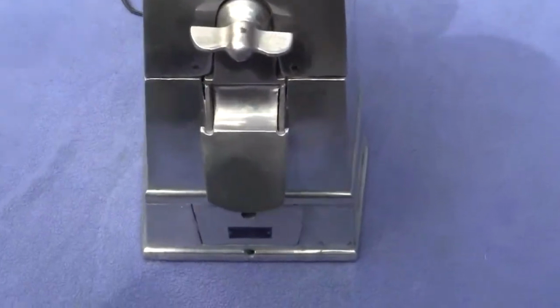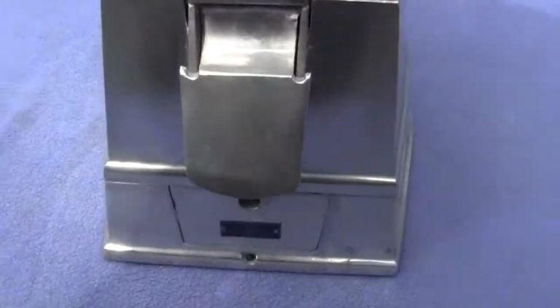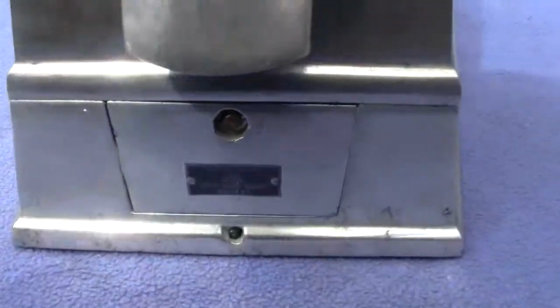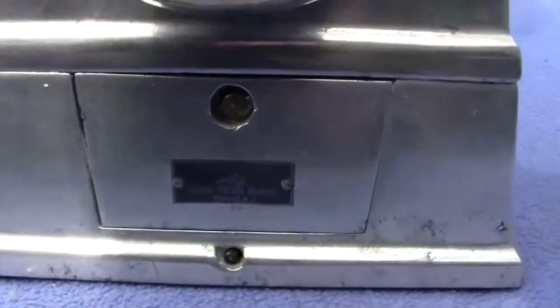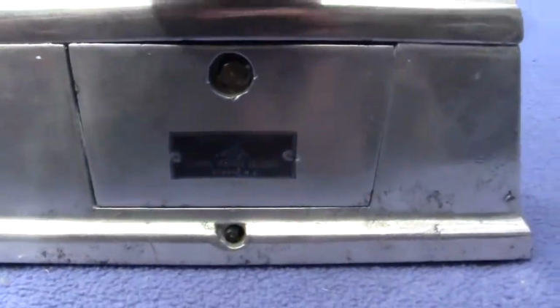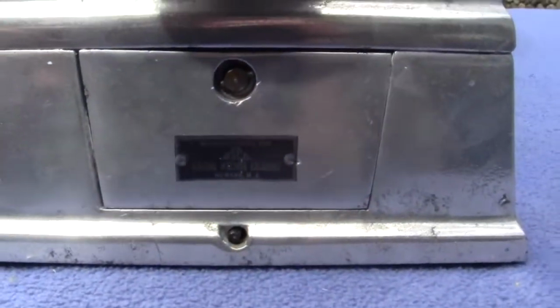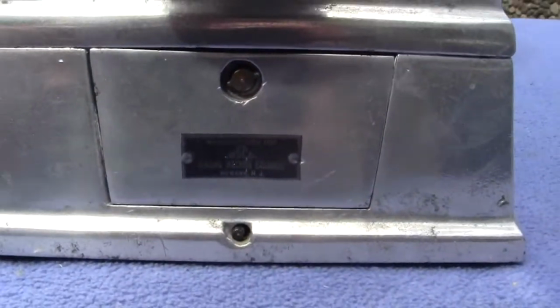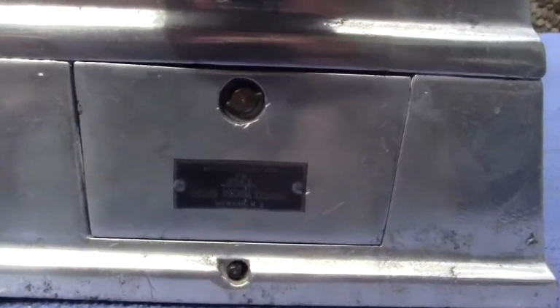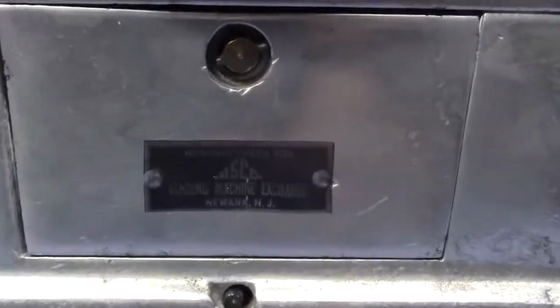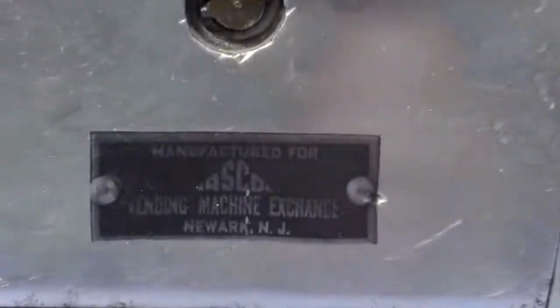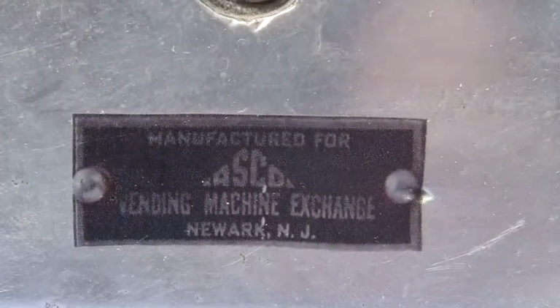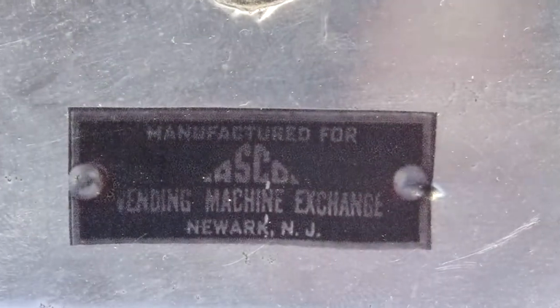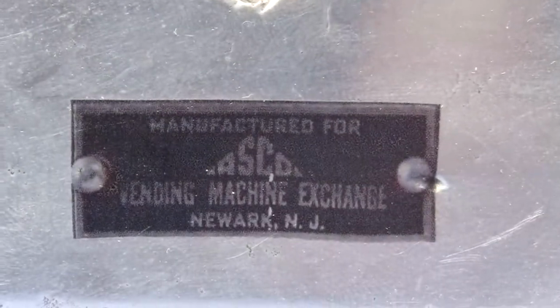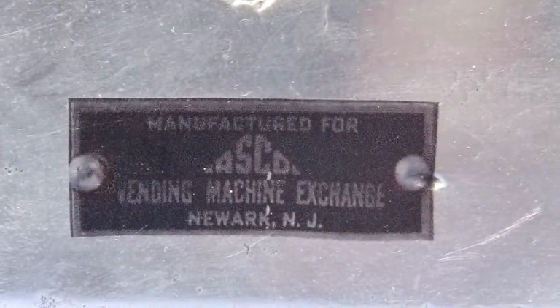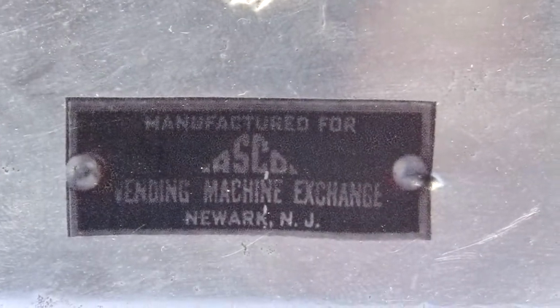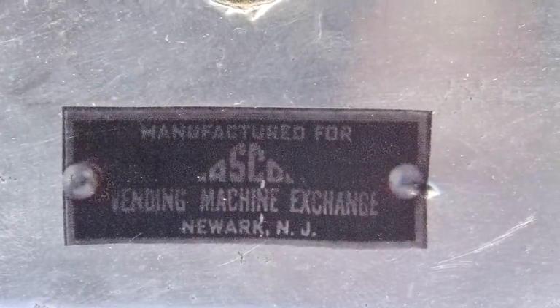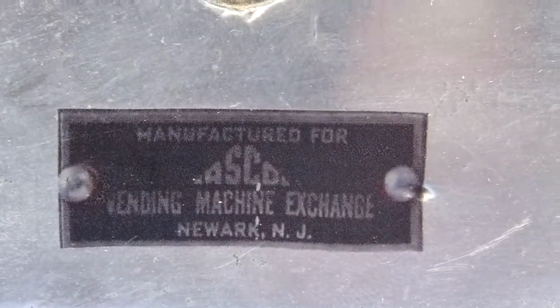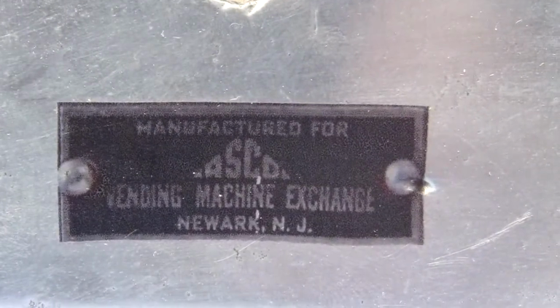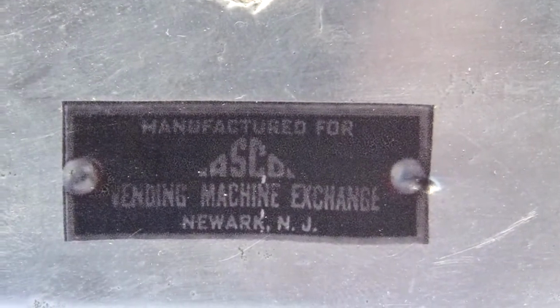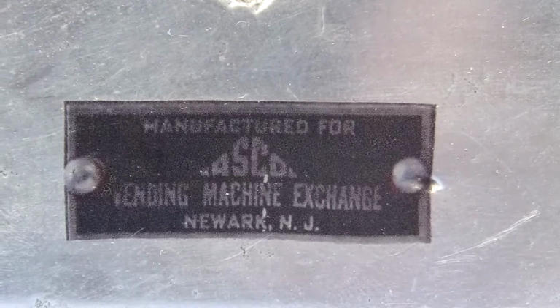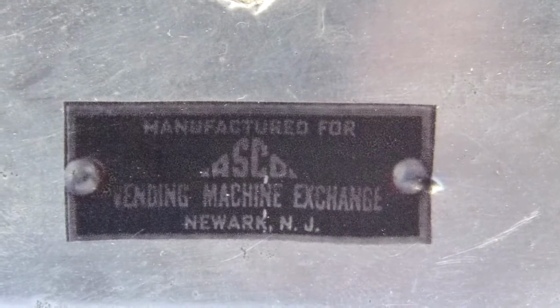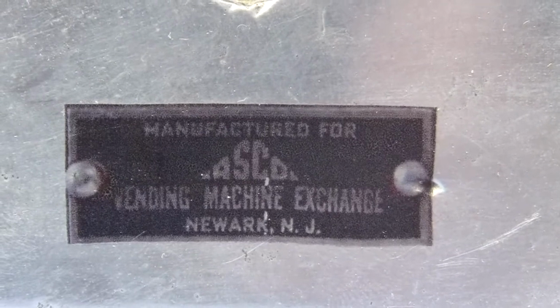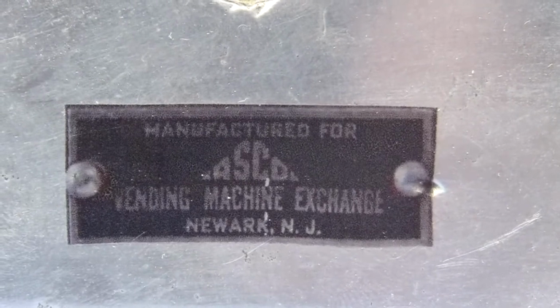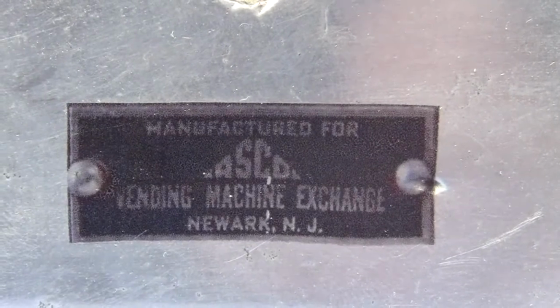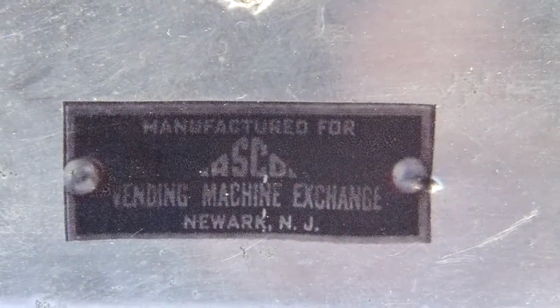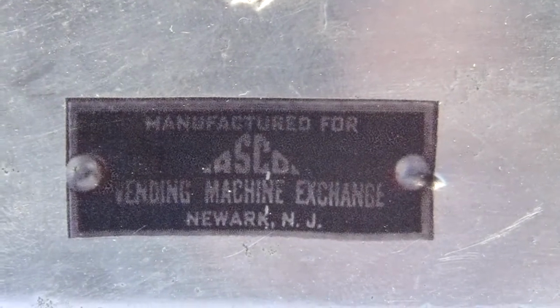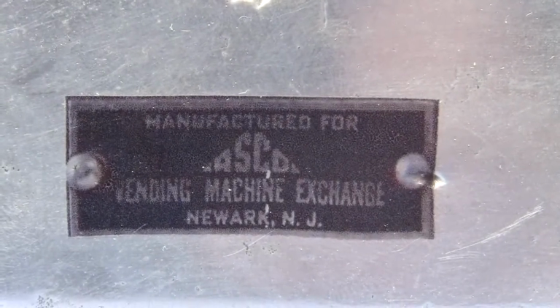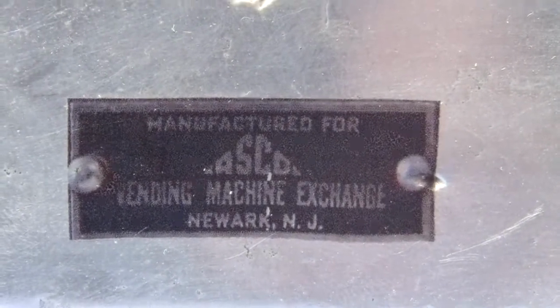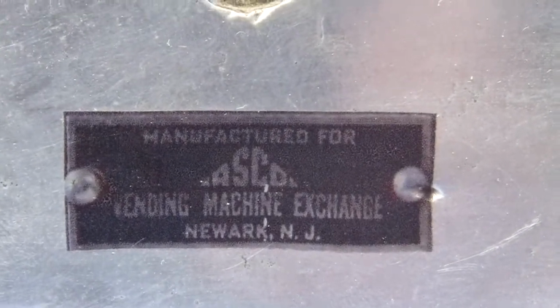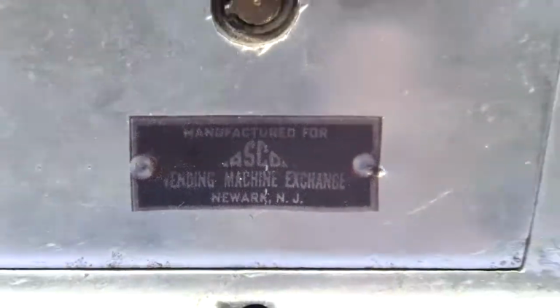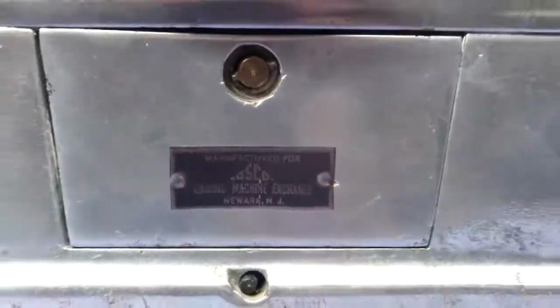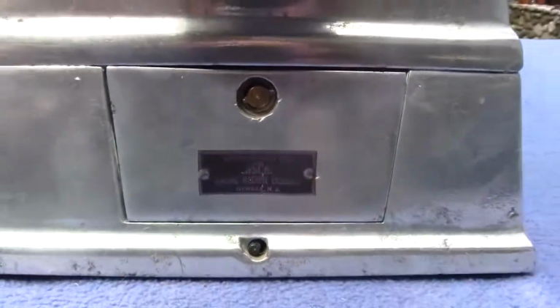We redid the decal or the label down below. There was originally a tag there, but we just took a photo of one, put it on water transfer paper, and stuck it on there.